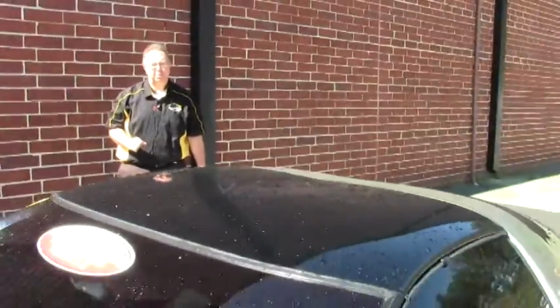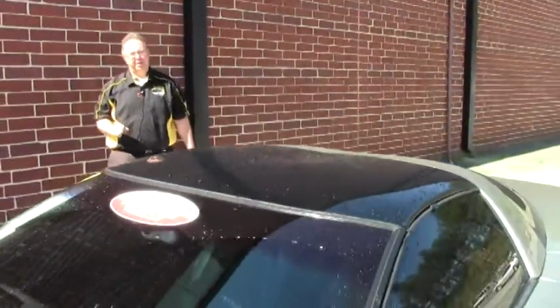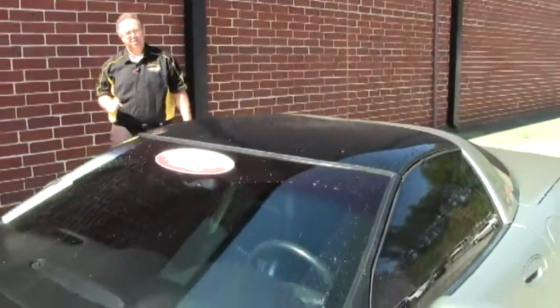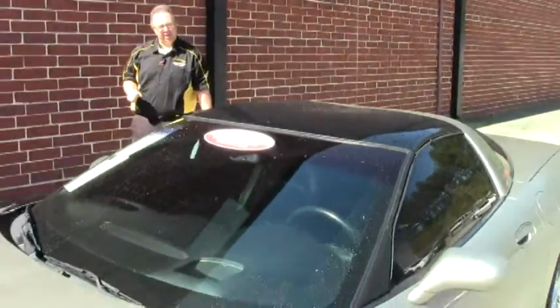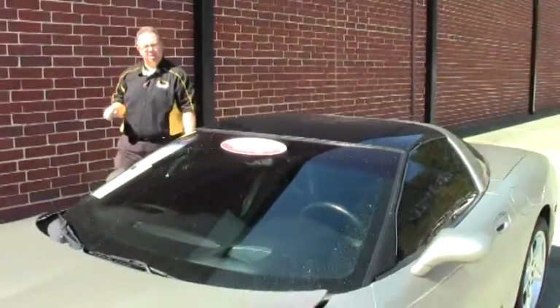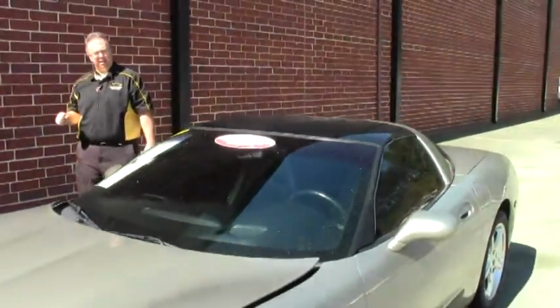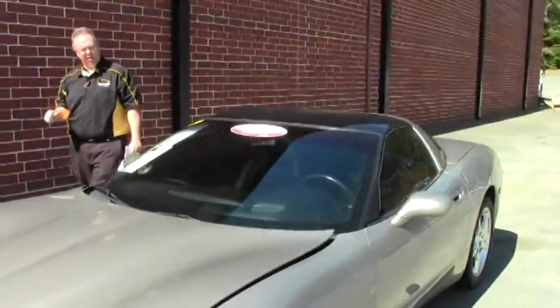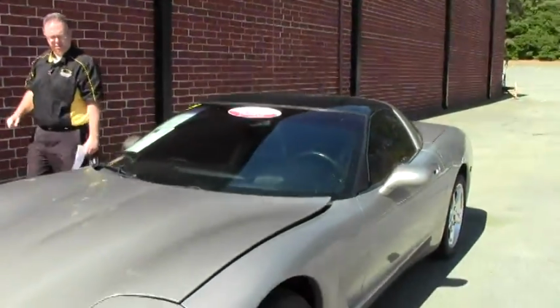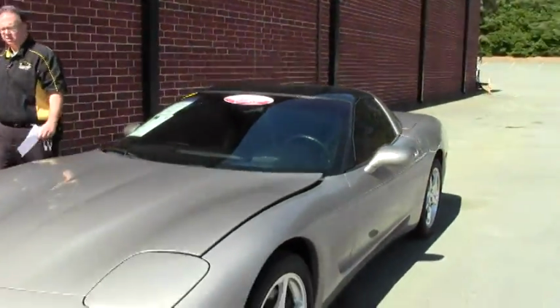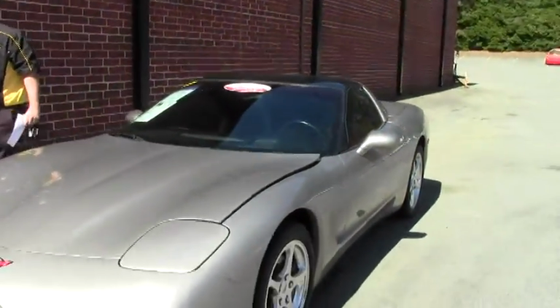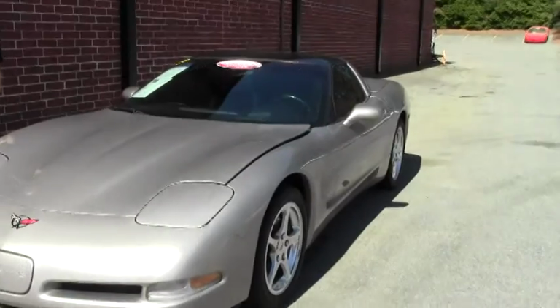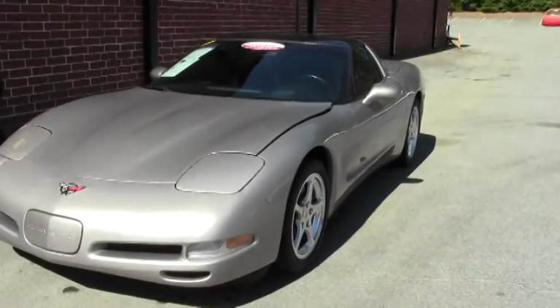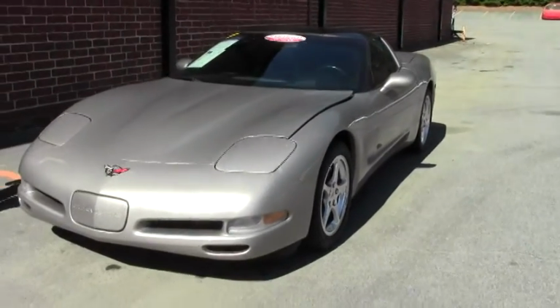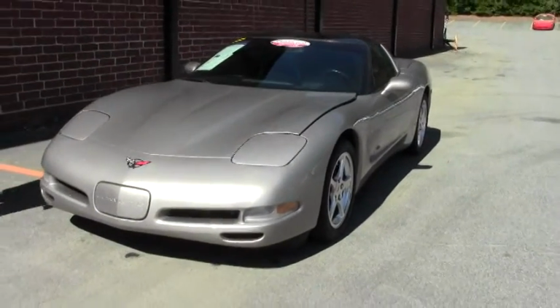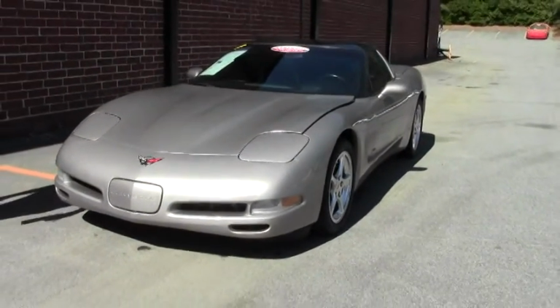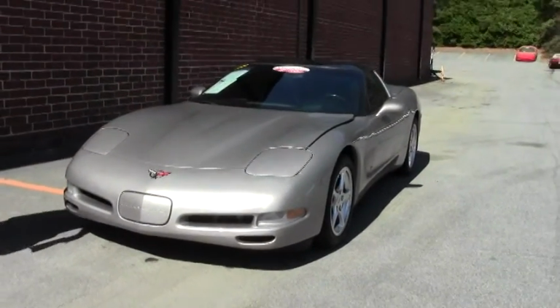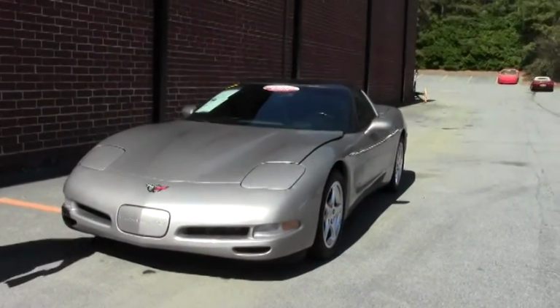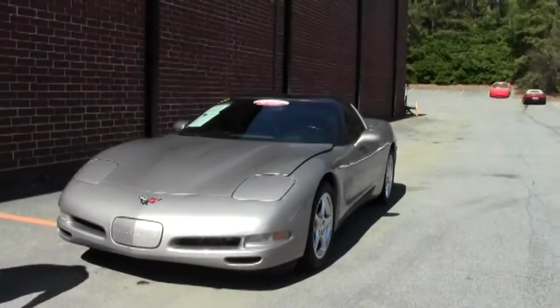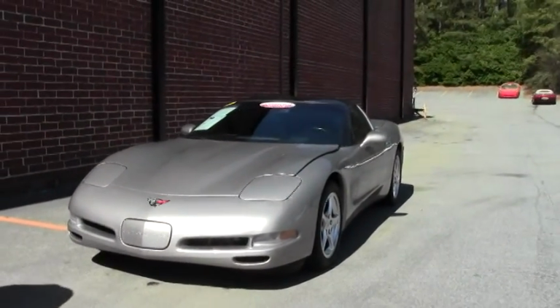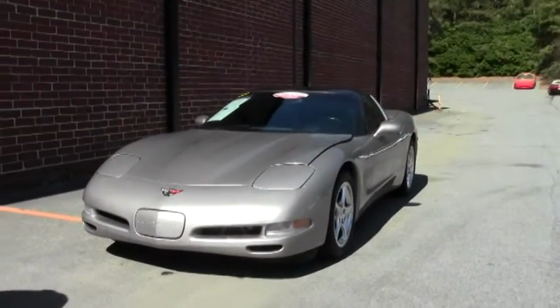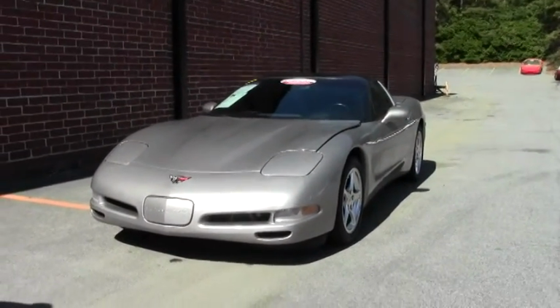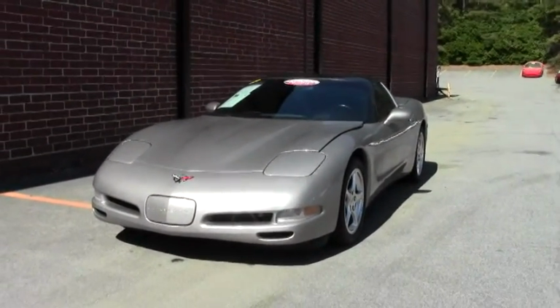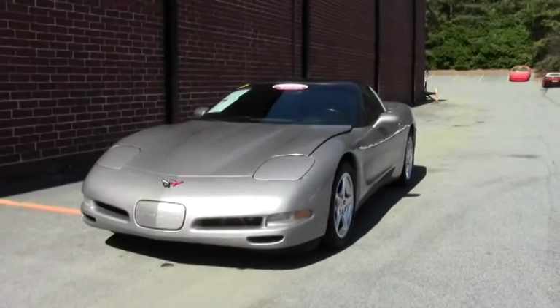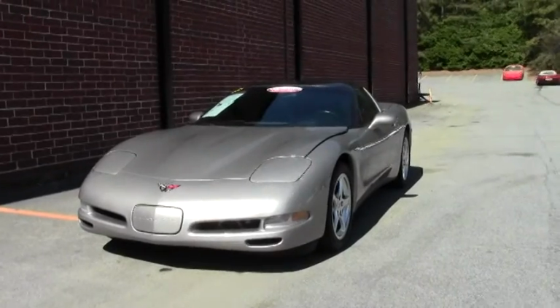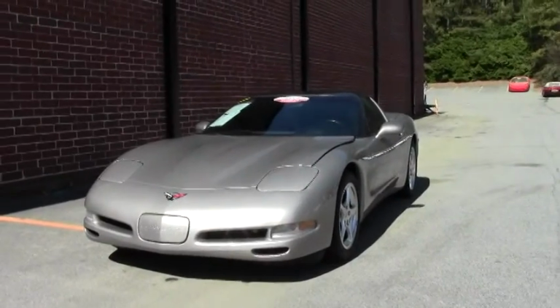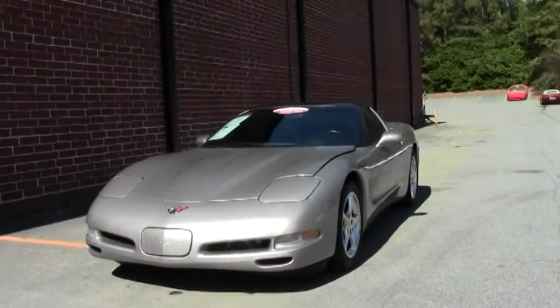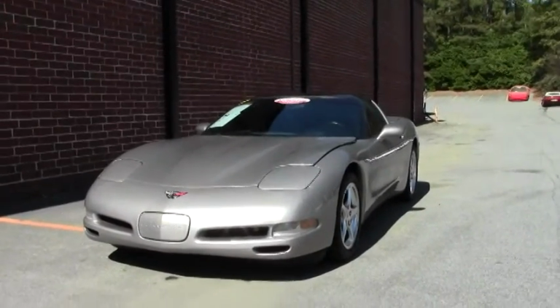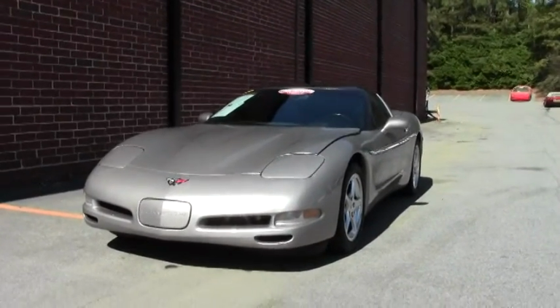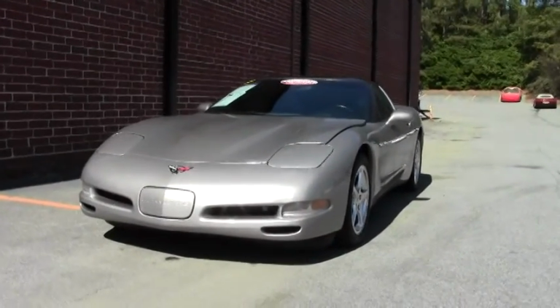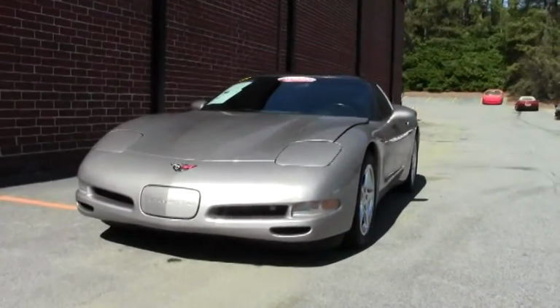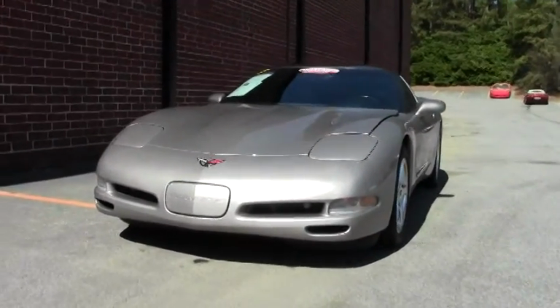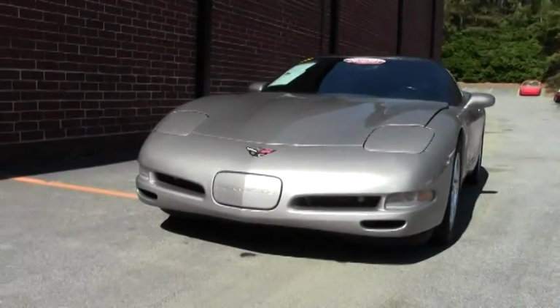Welcome to Buy a Vet. John Ivankovic here and today we're going to look at a 2002 Coupe with only 41,000 miles on it. Almost 15 years old with only 41,000 miles.